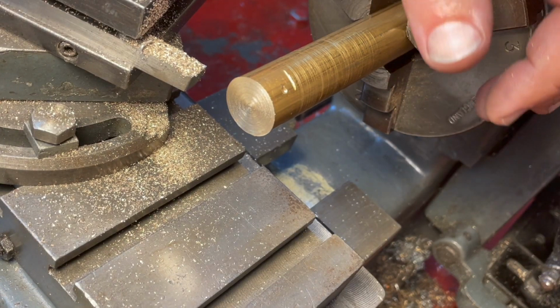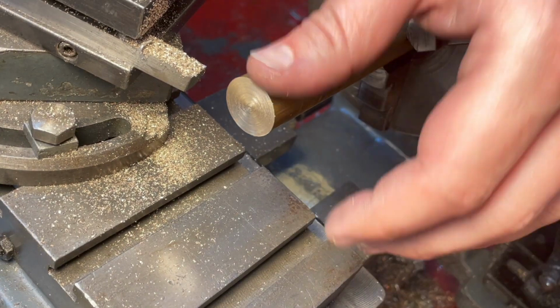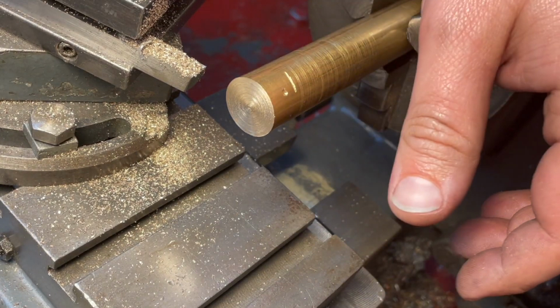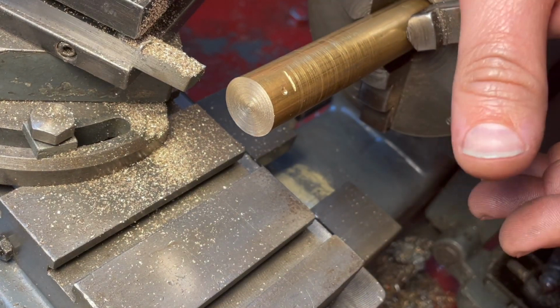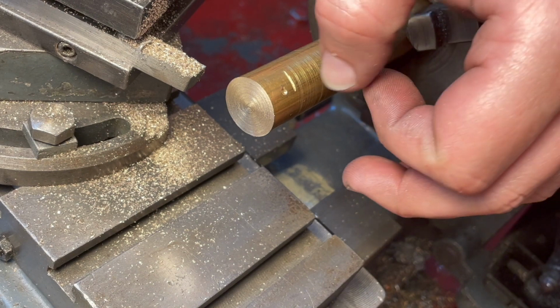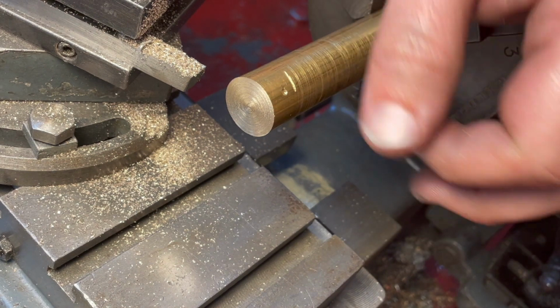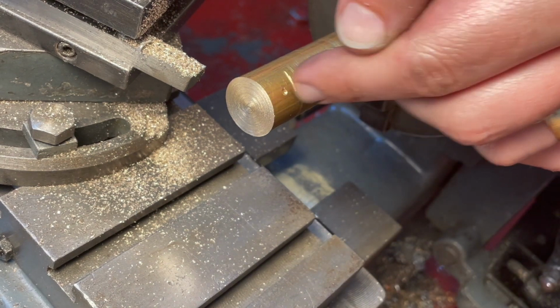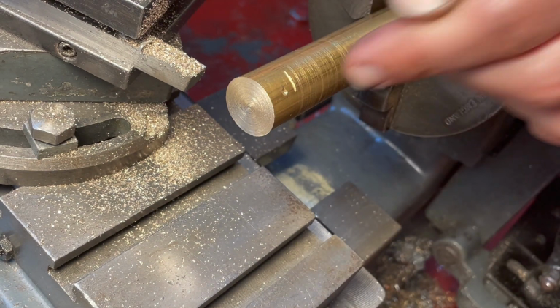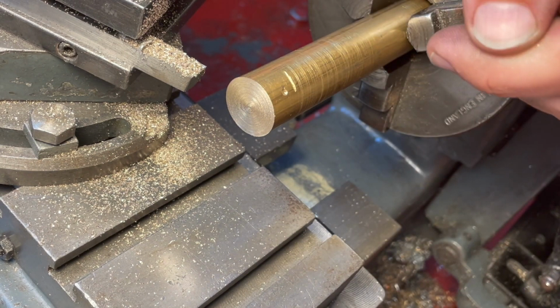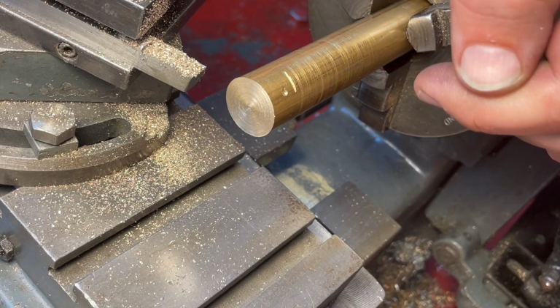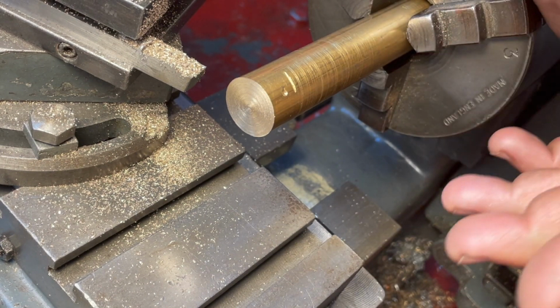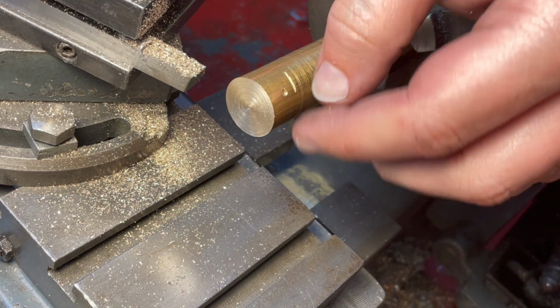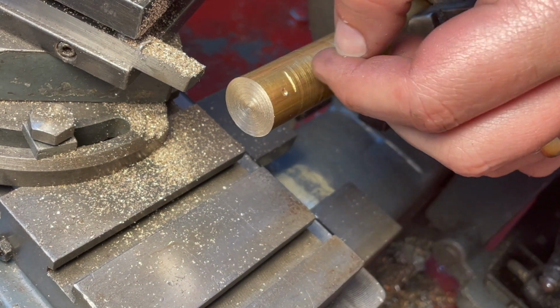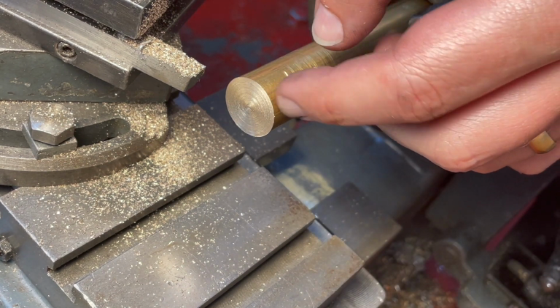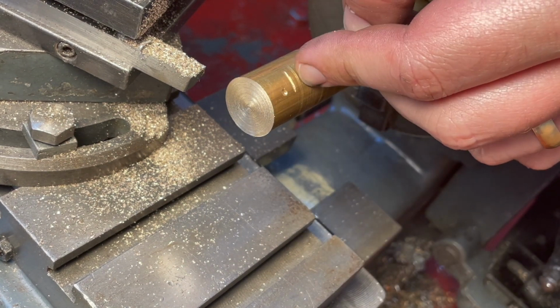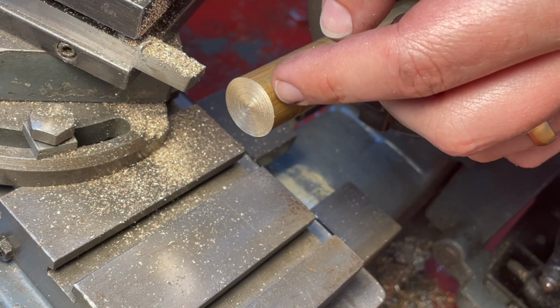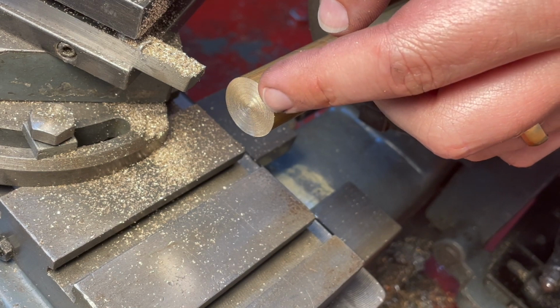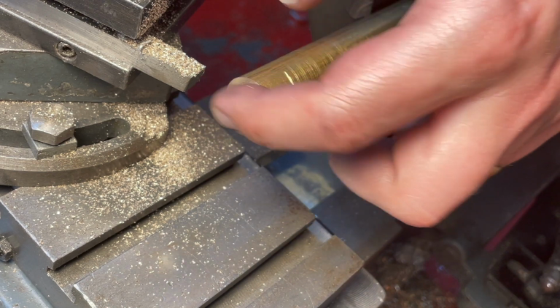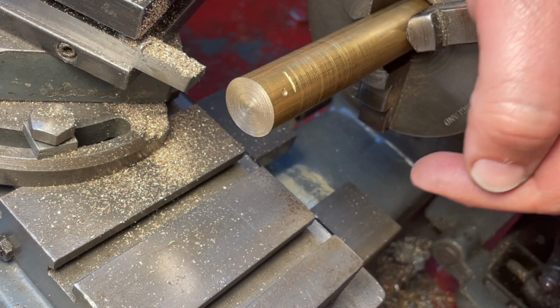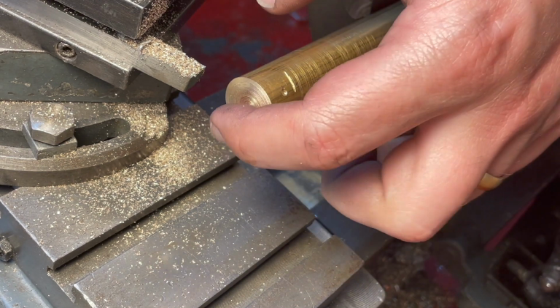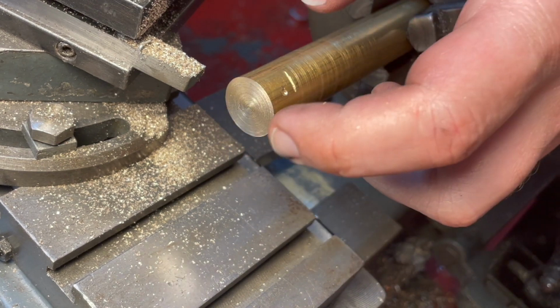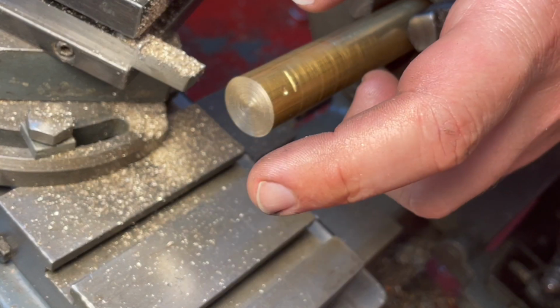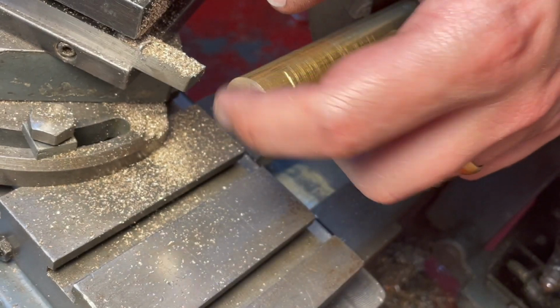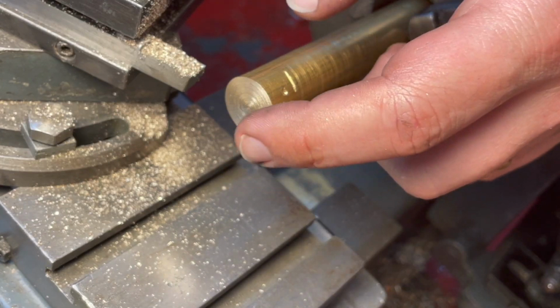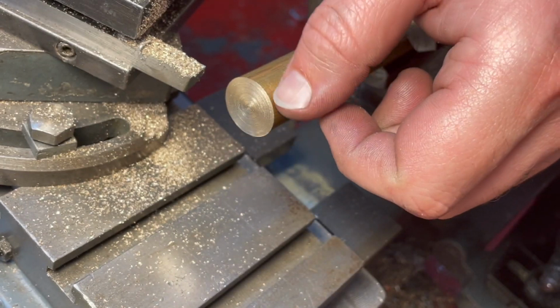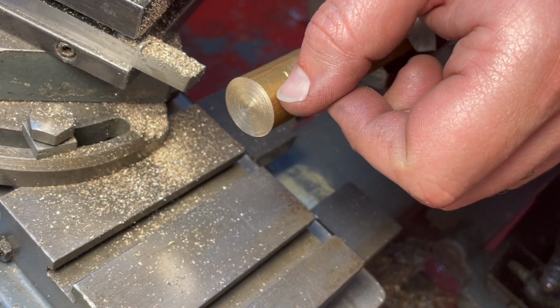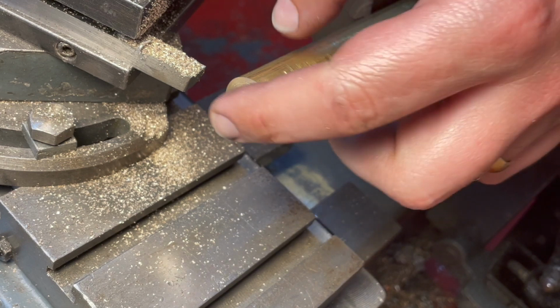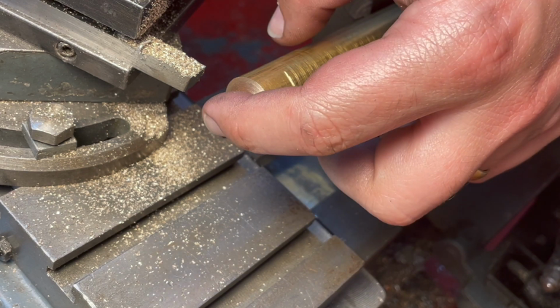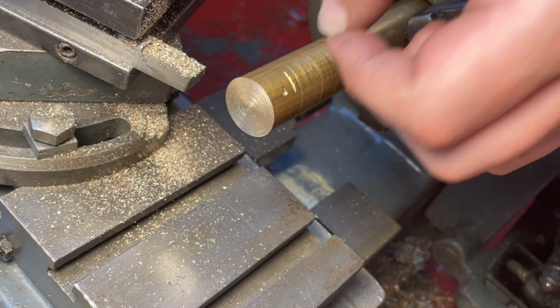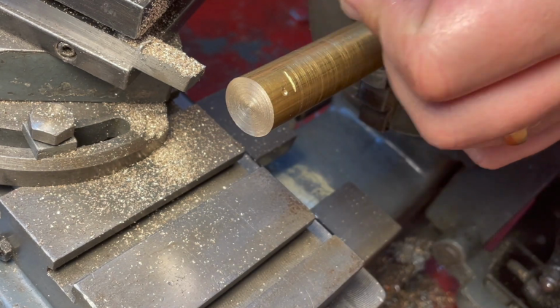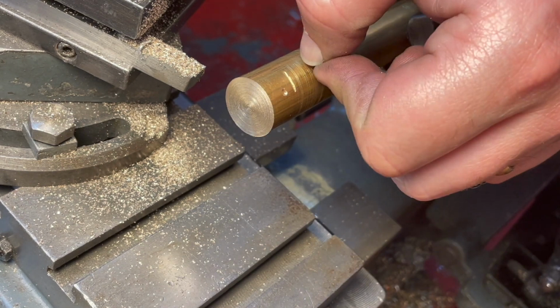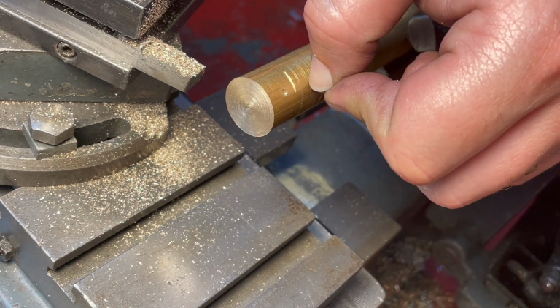I'm going to diverge from the plans a little bit and make a two-part rod and piston head. The first thing to do is to get this faced off, which I've just done, and now drill it for reaming to a quarter inch for the rod to fit in.